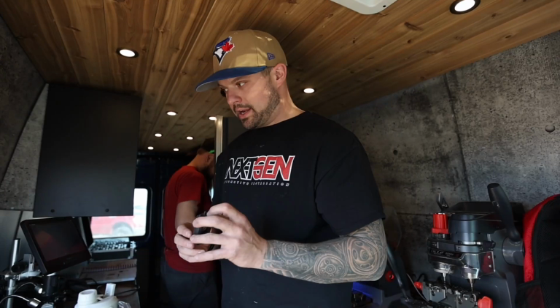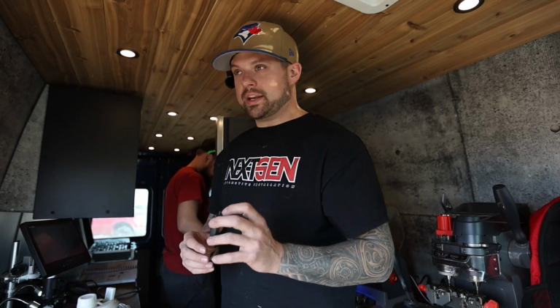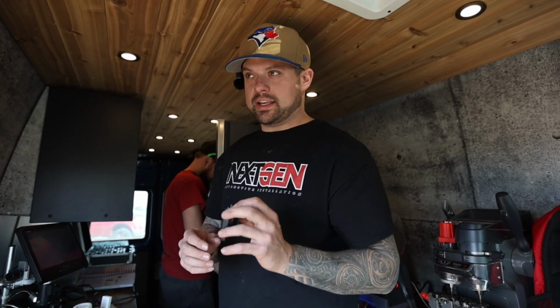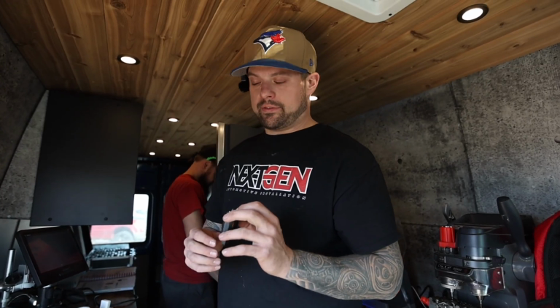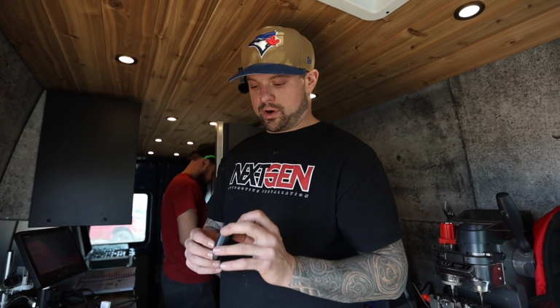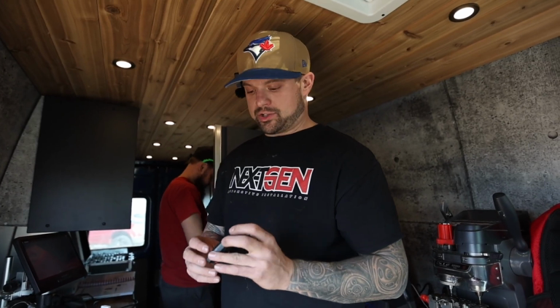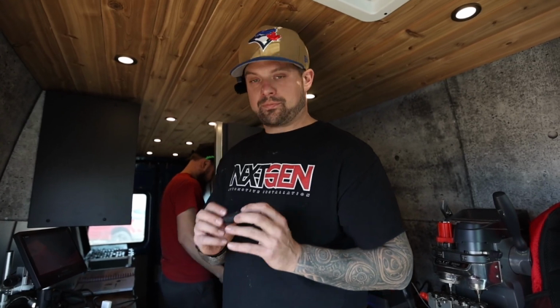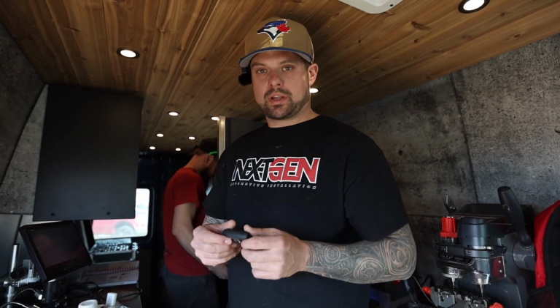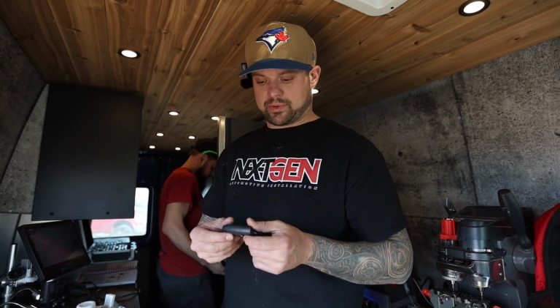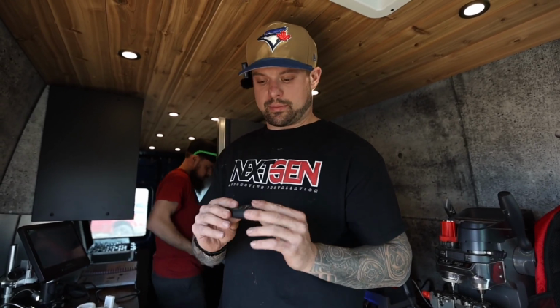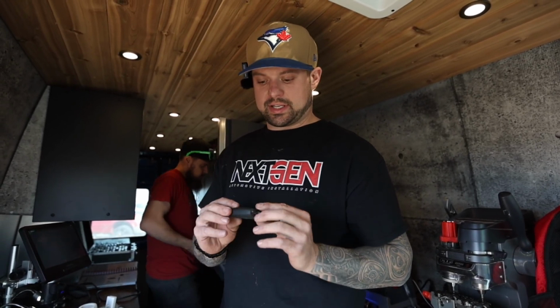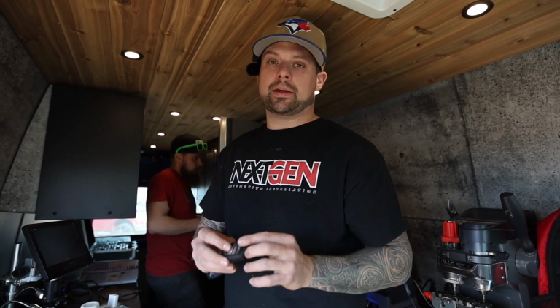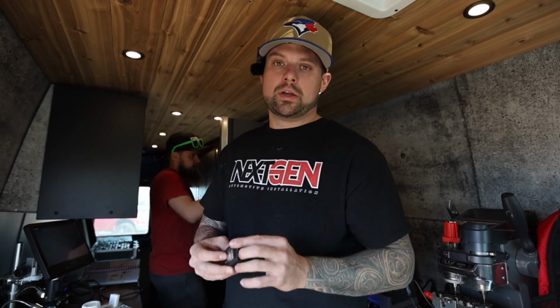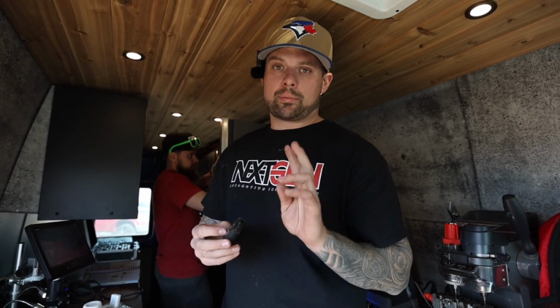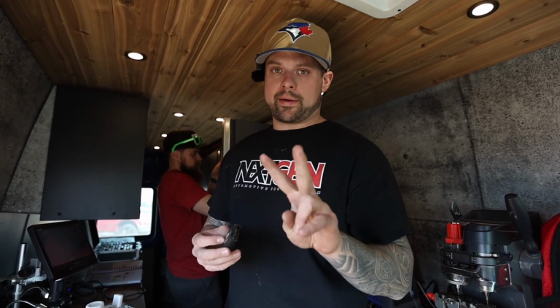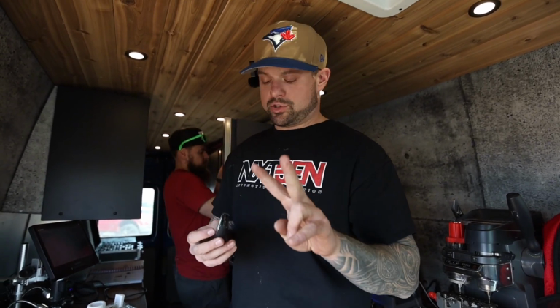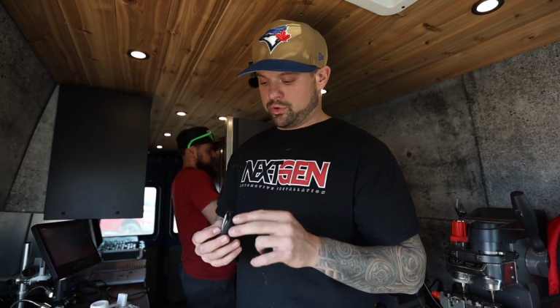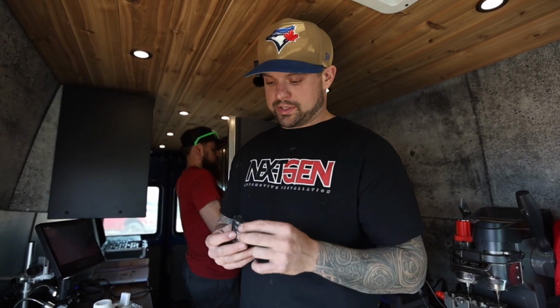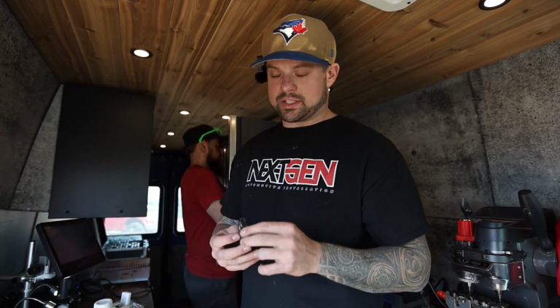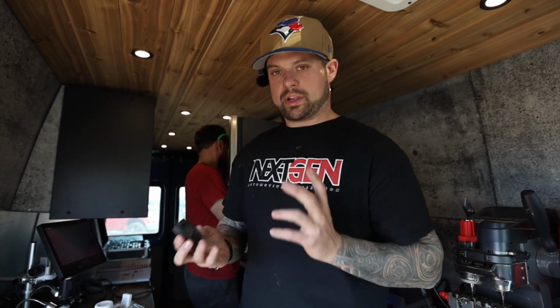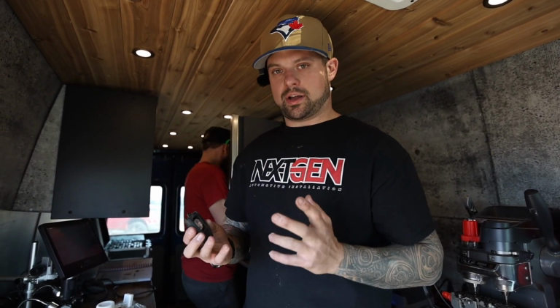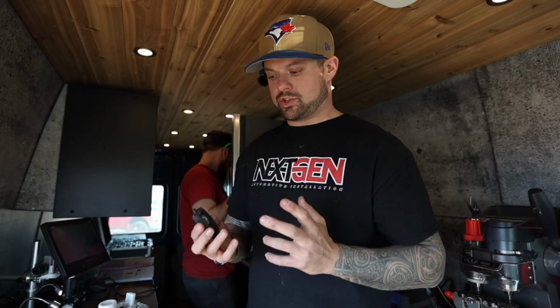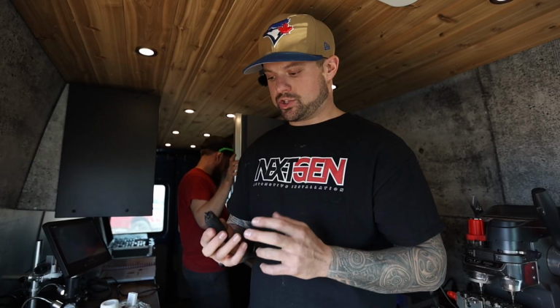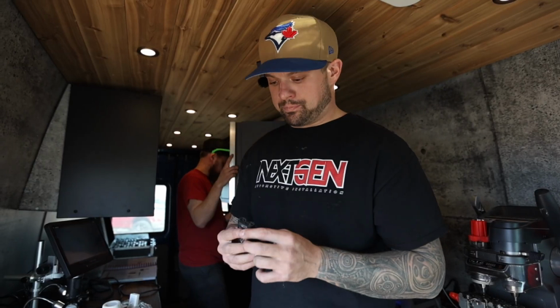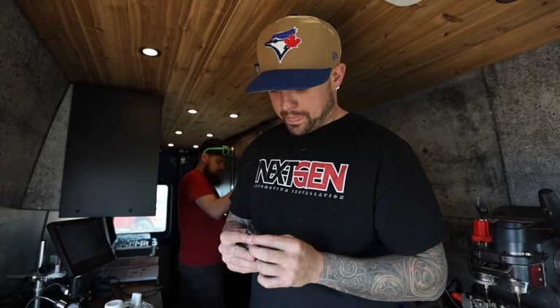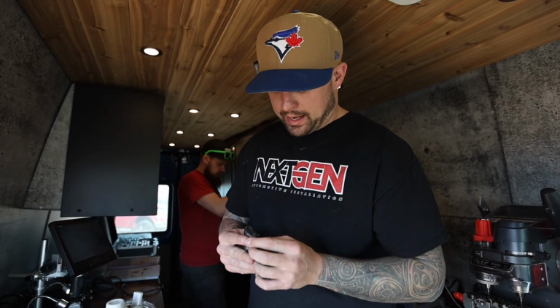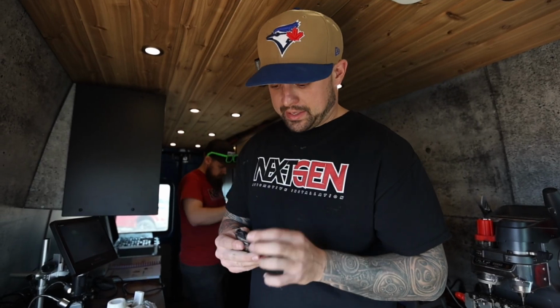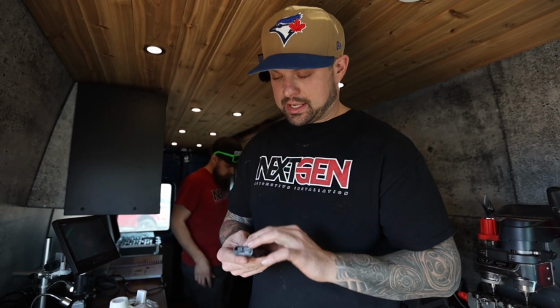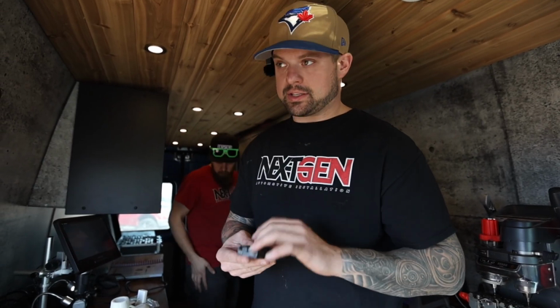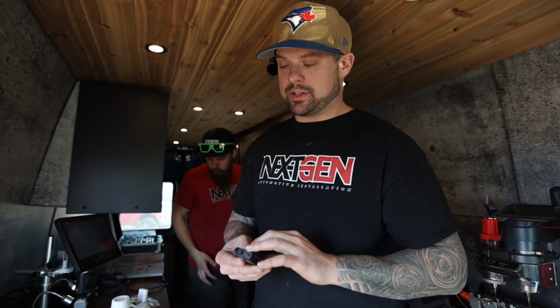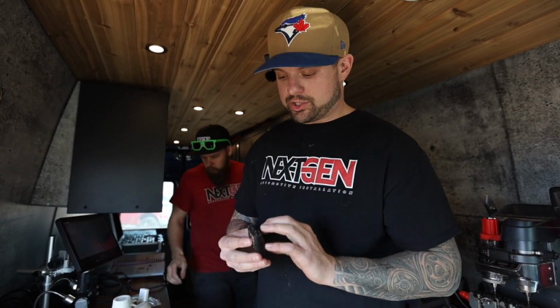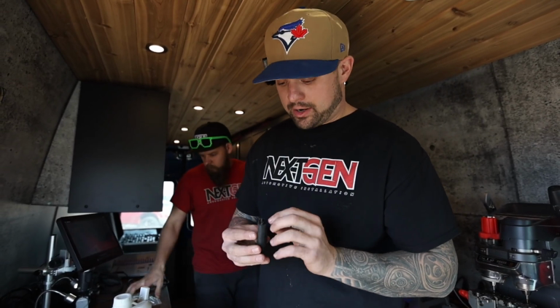Okay, 2019 Ford Edge. Customer's got a busted key. We're programming two new ones. It's an all keys lost situation because the key doesn't turn the ignition on.